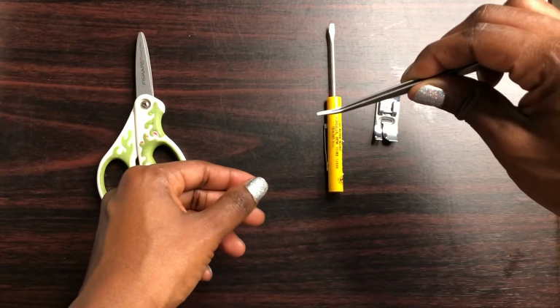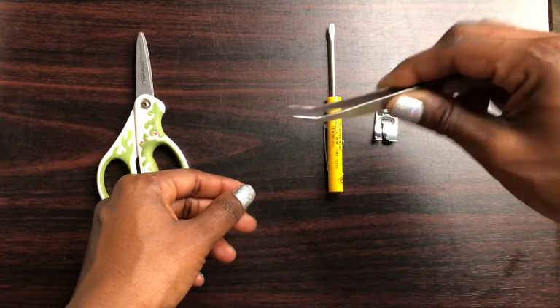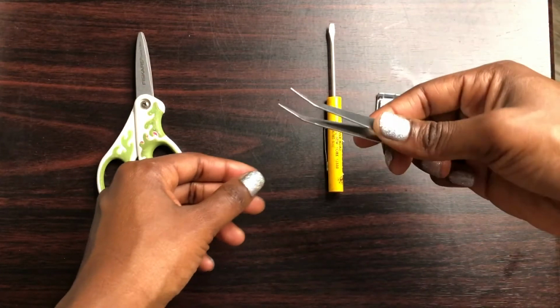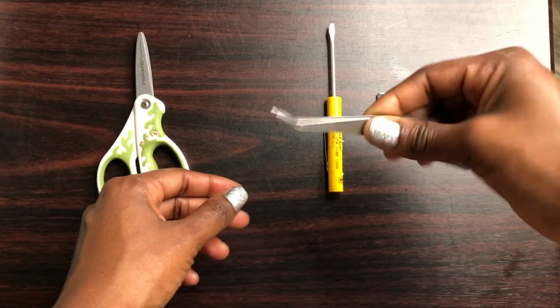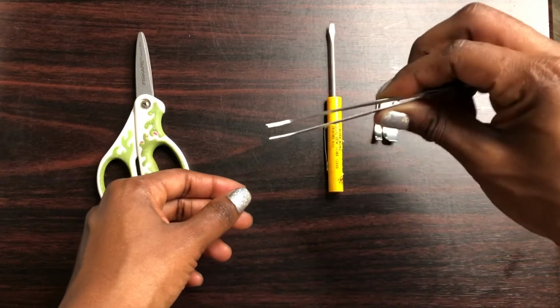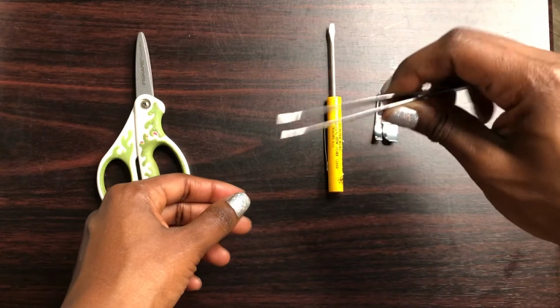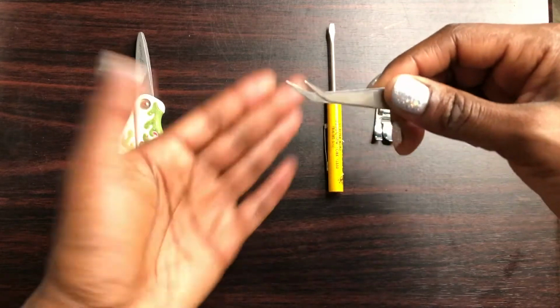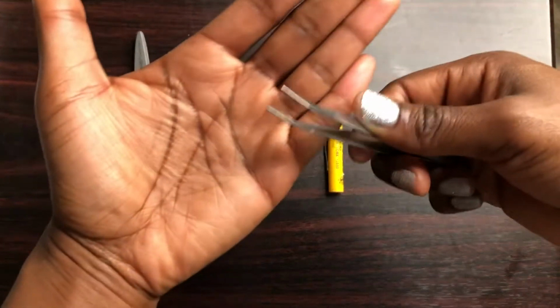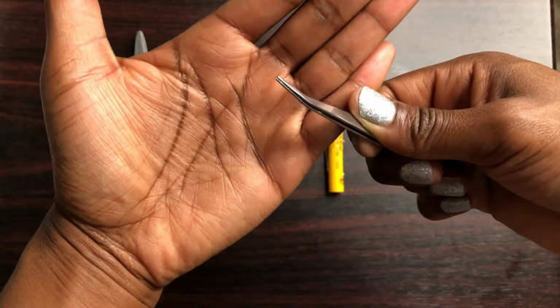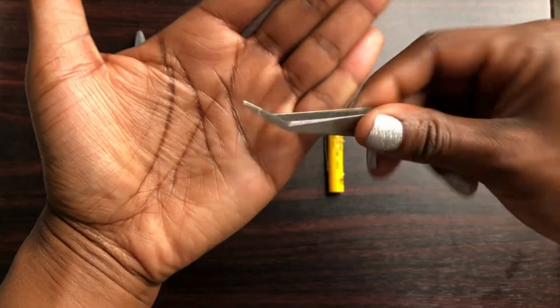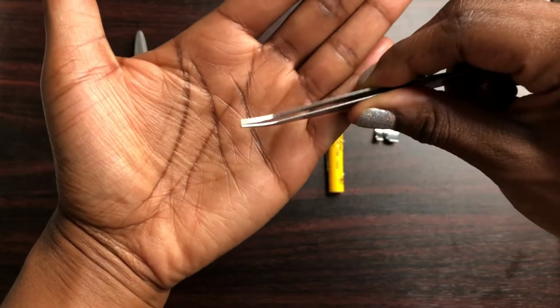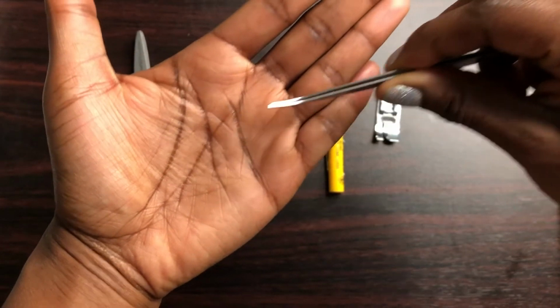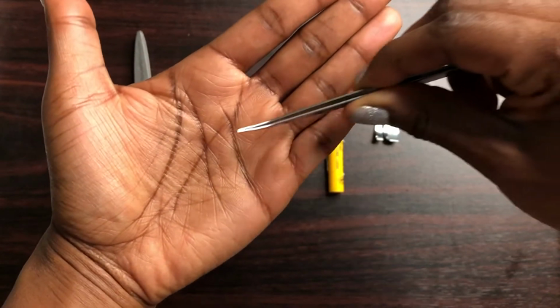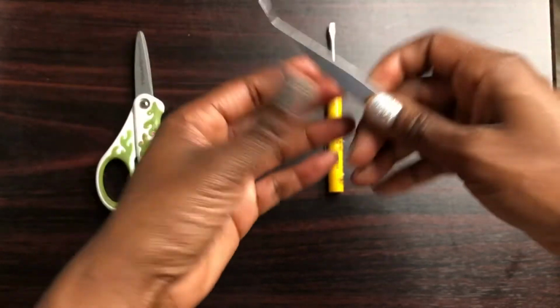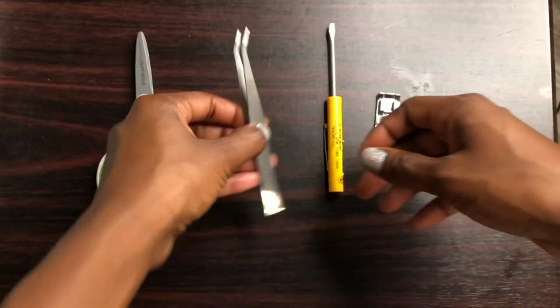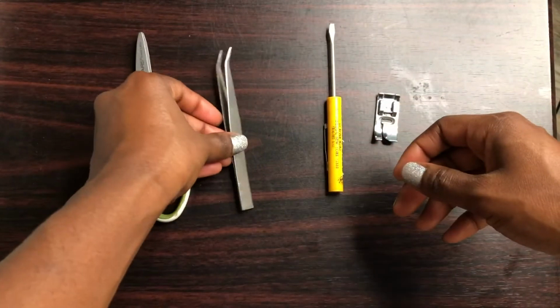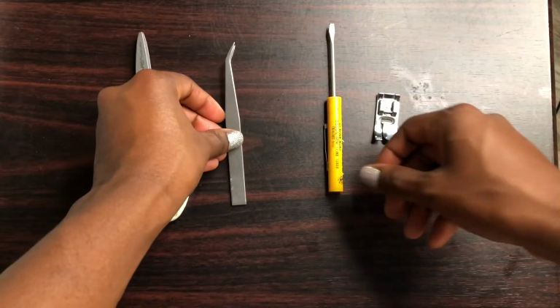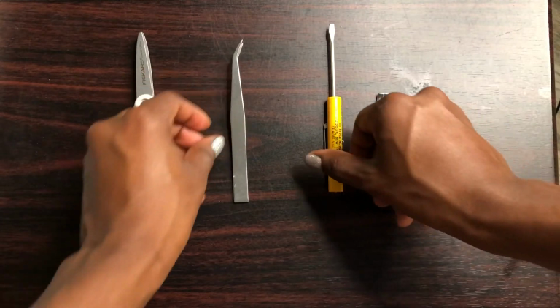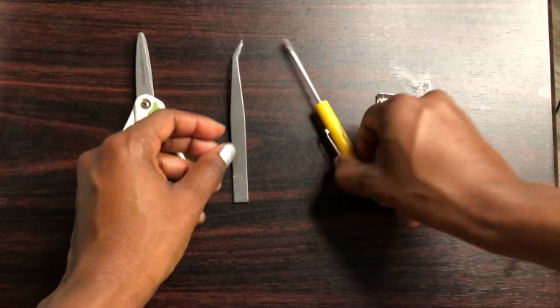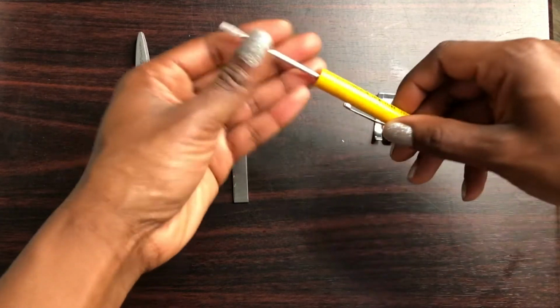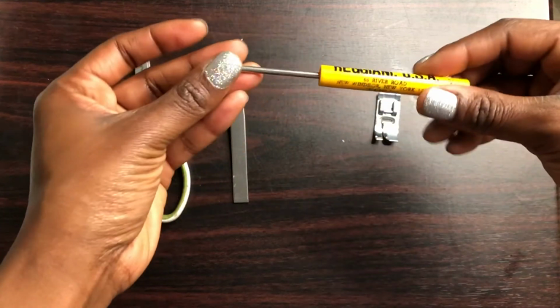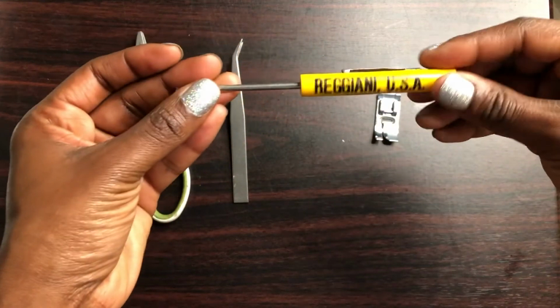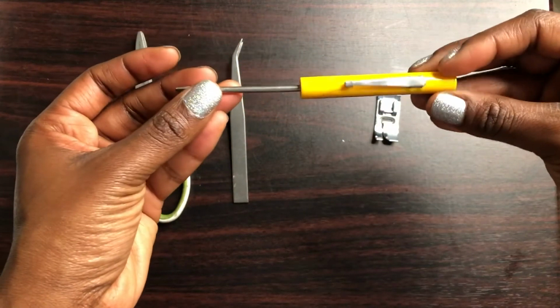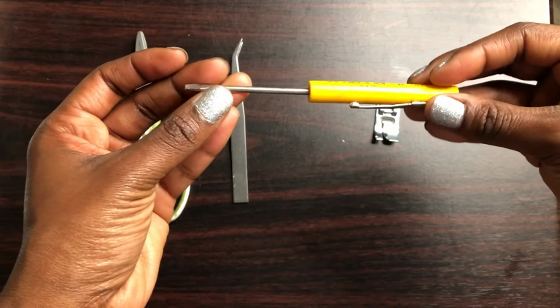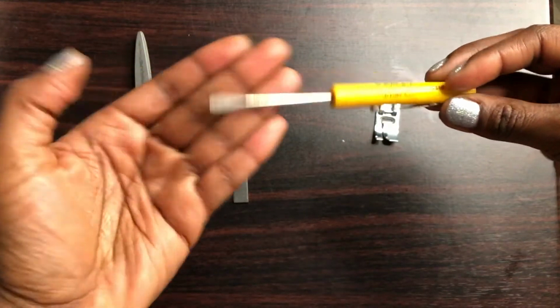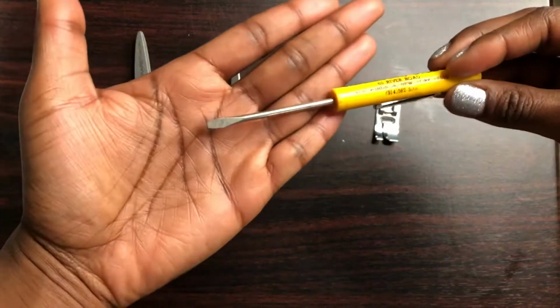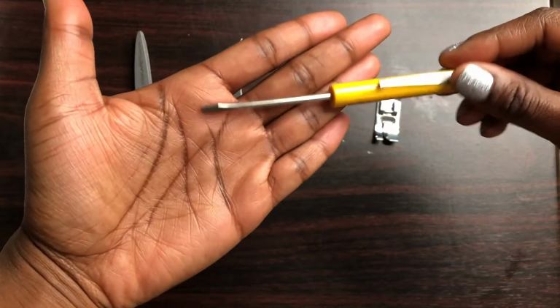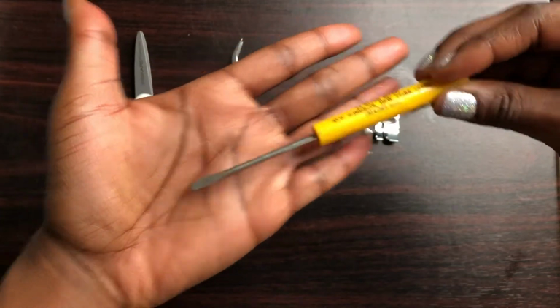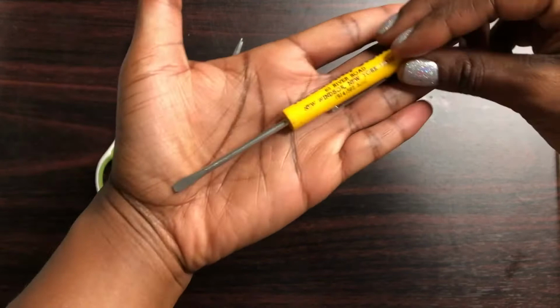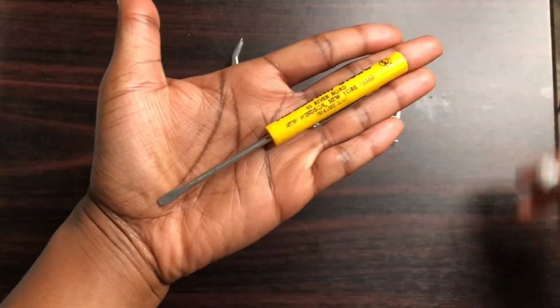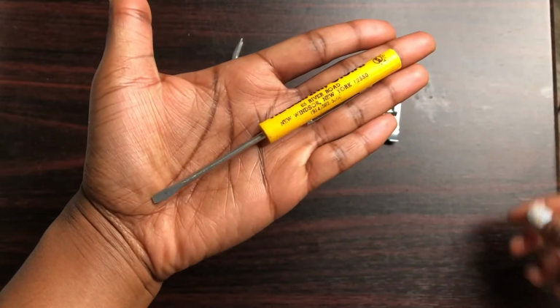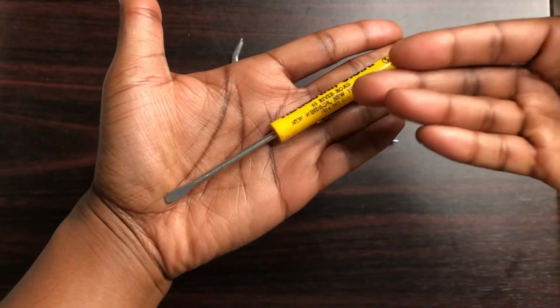that are really great if you have long nails or really big hands and you can't get to little parts of the machine — sewing tweezers. Then this is a little flathead screwdriver for changing needles, unscrewing things that